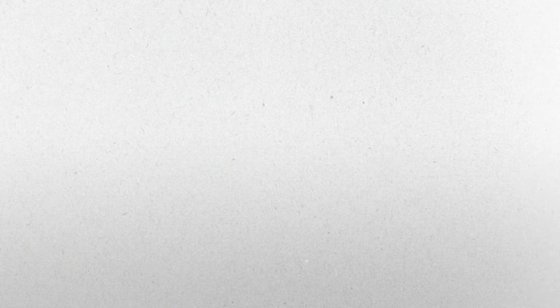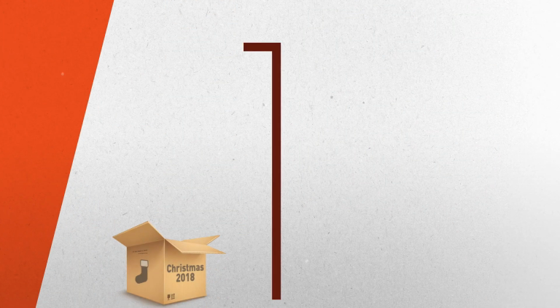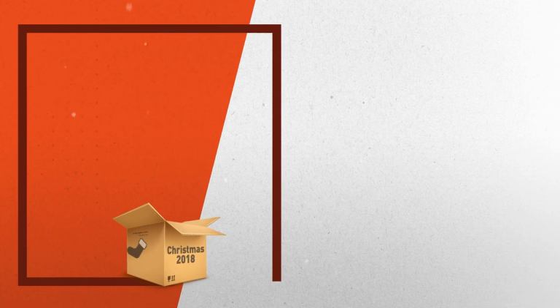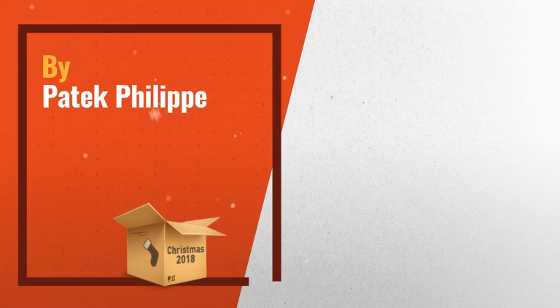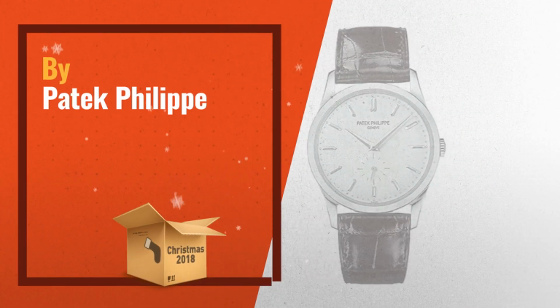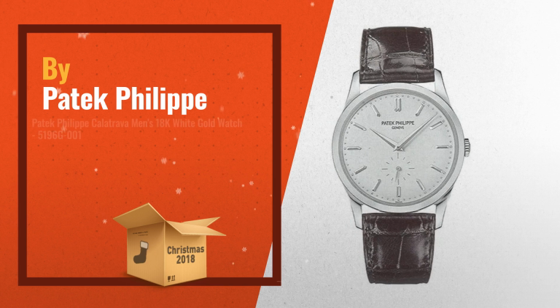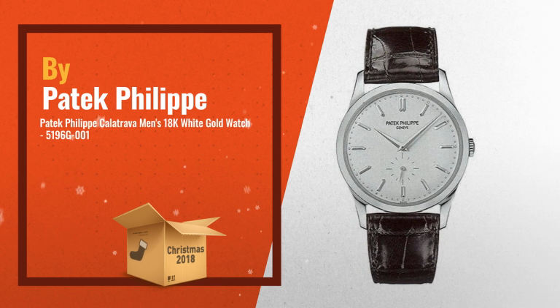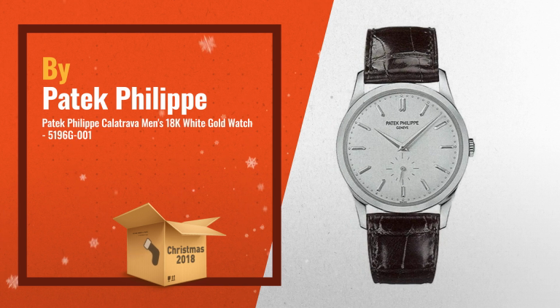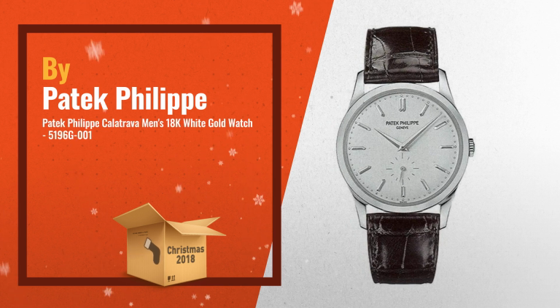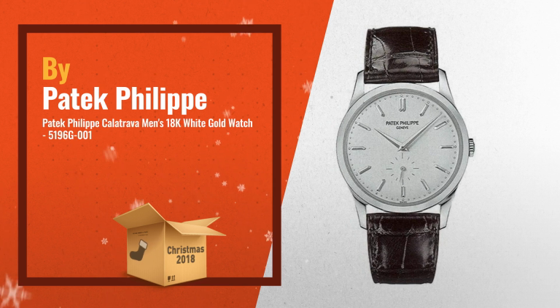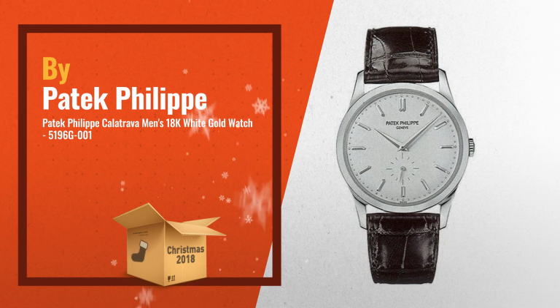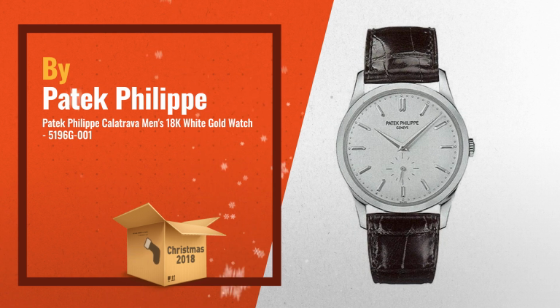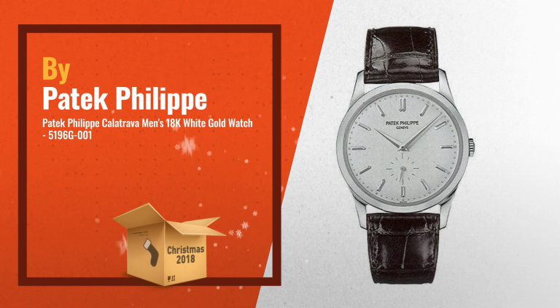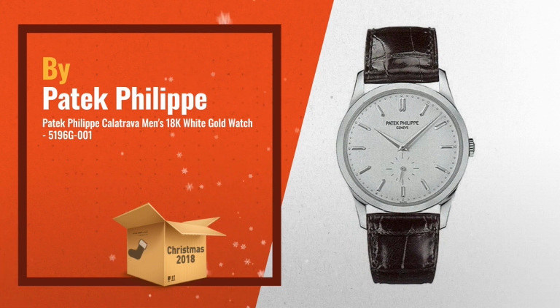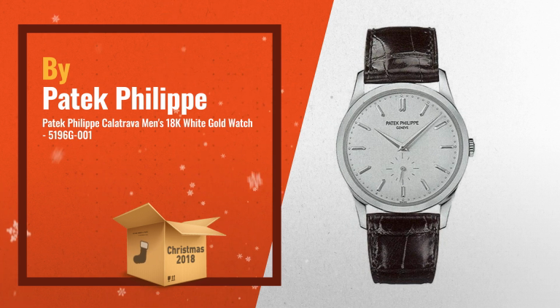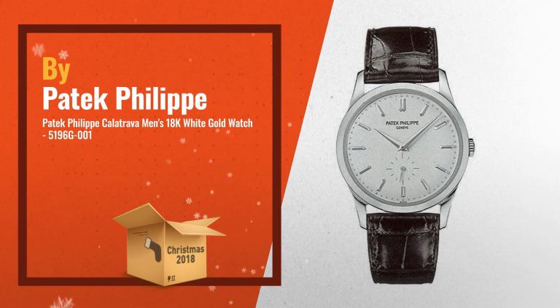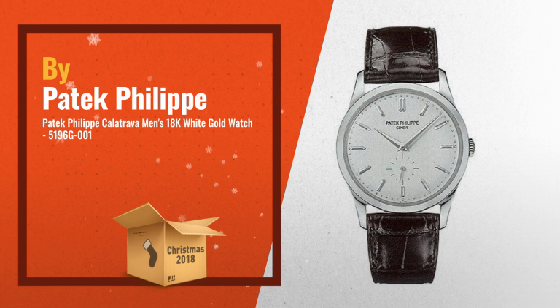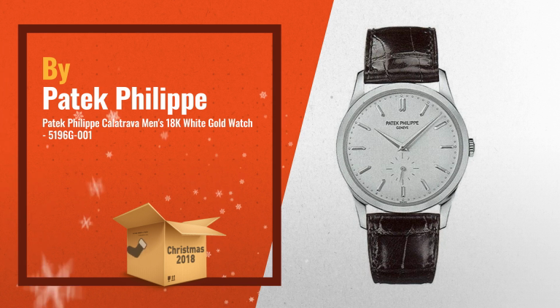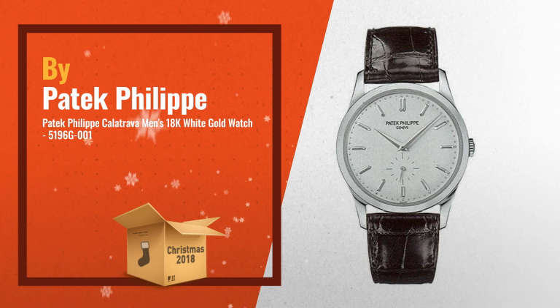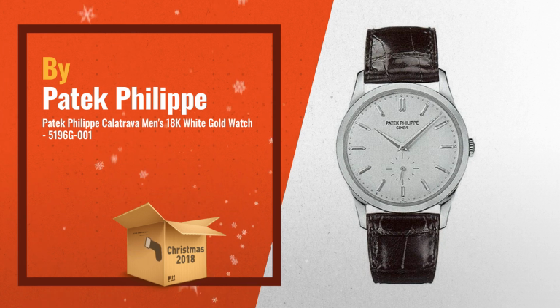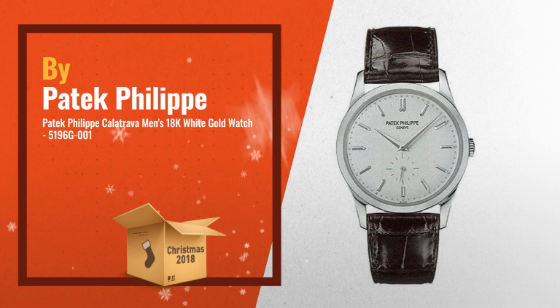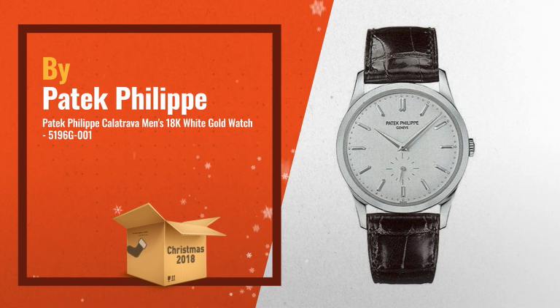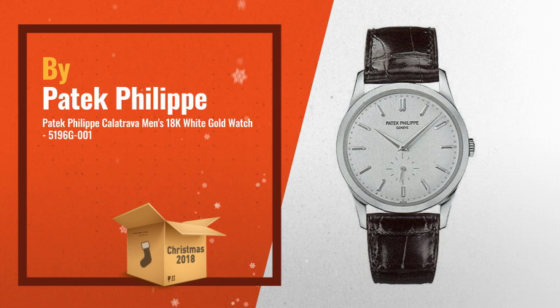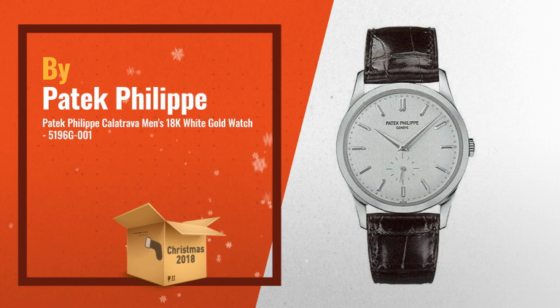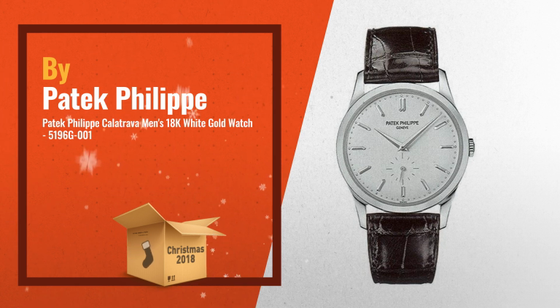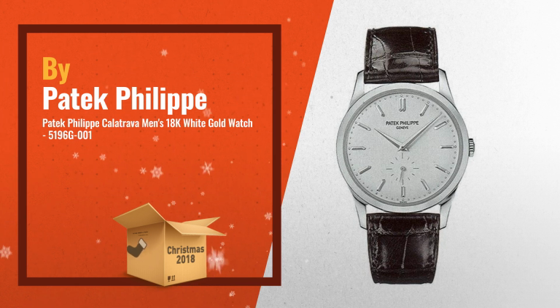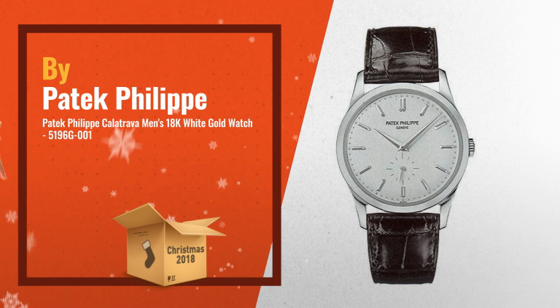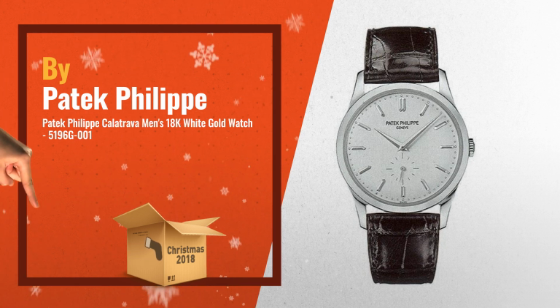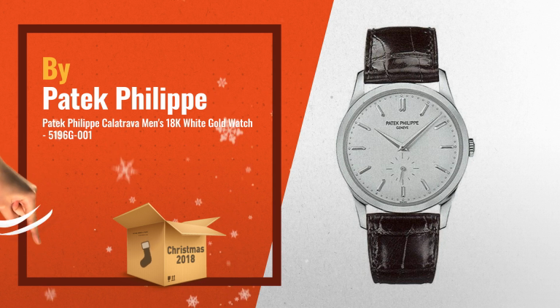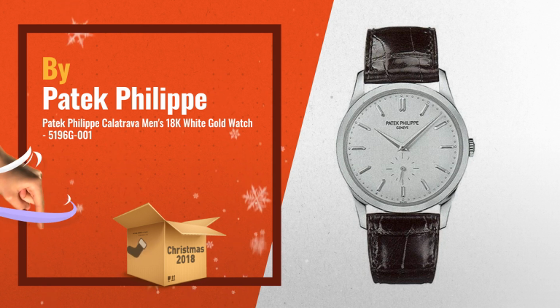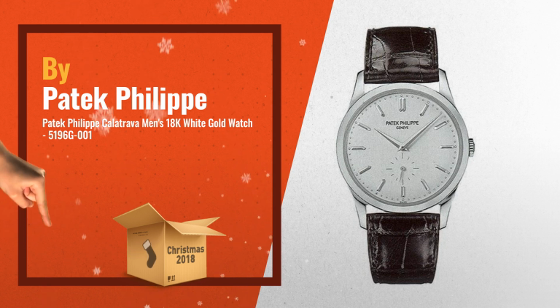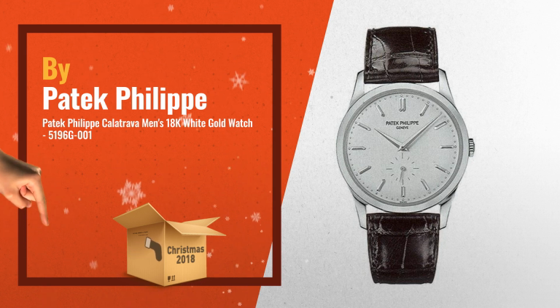Number 3: 18KT white gold case with a black alligator leather strap. Fixed bezel. Silver gray dial with silver tone hands and index hour markers. Minute markers around the outer rim, by Patek Philippe.